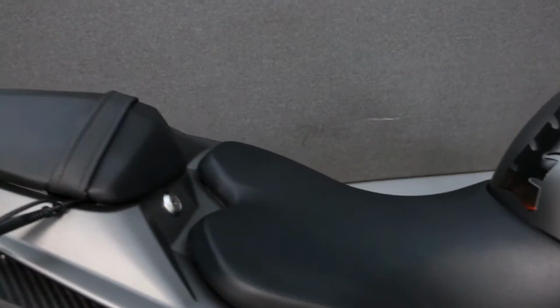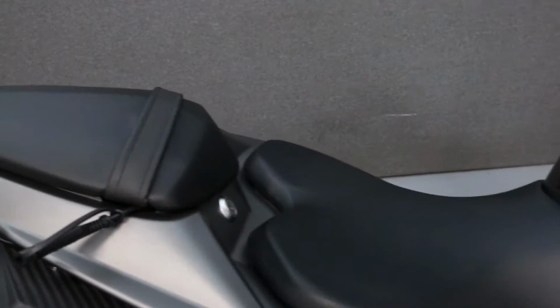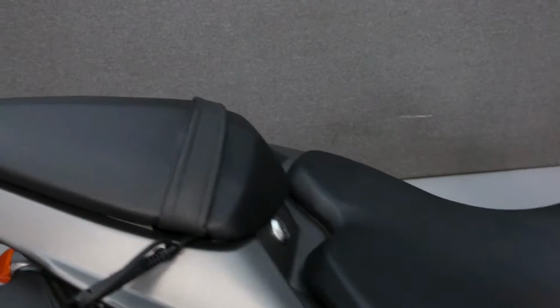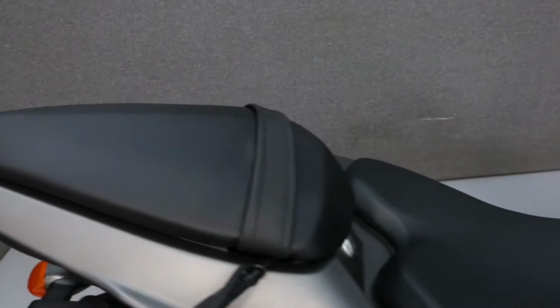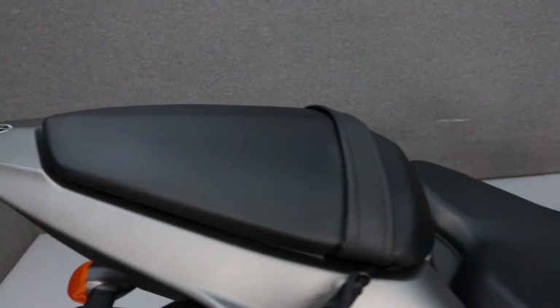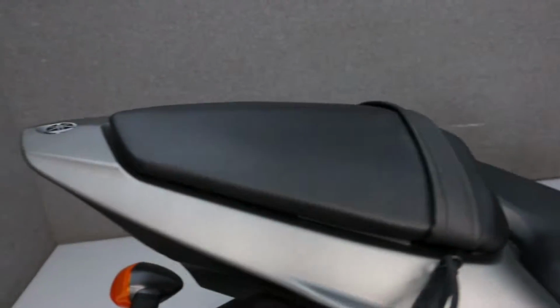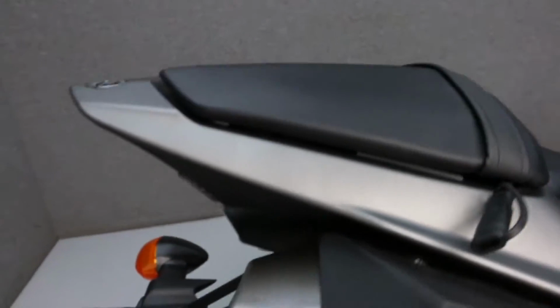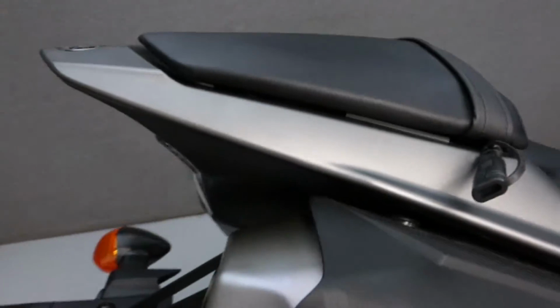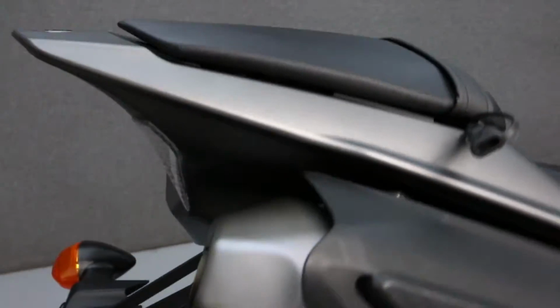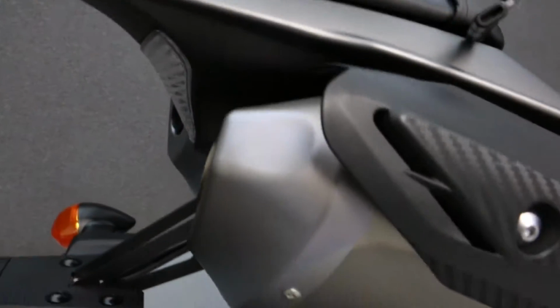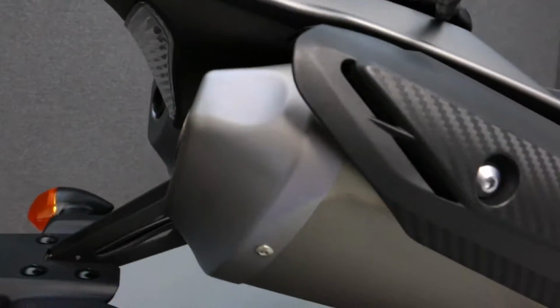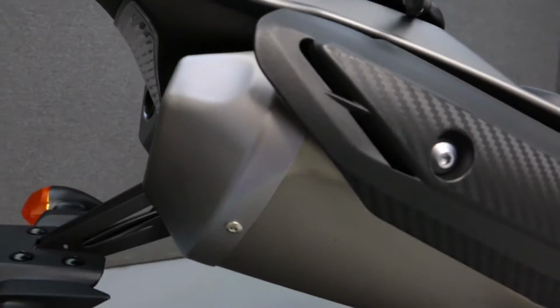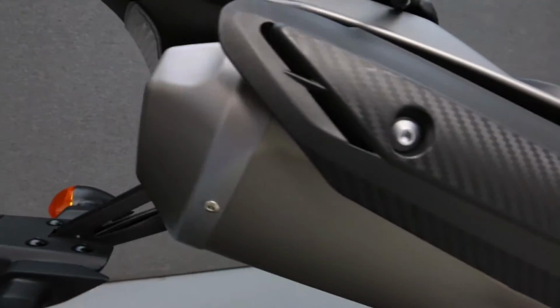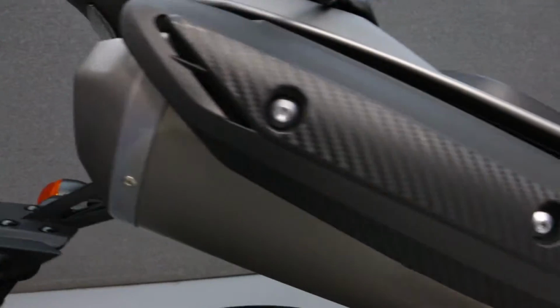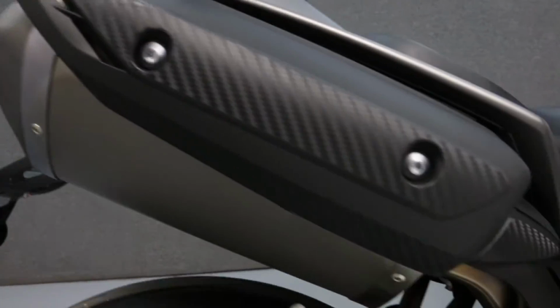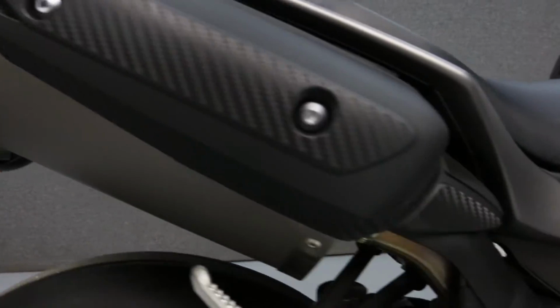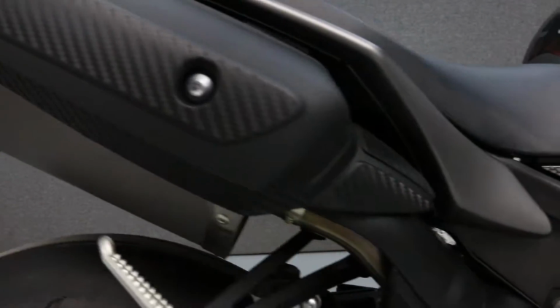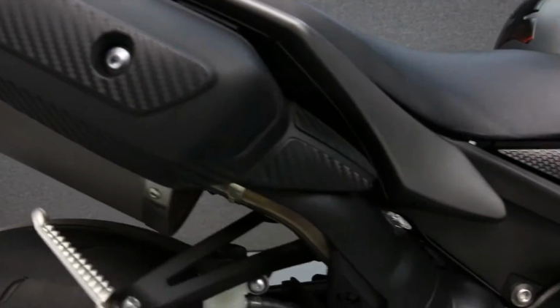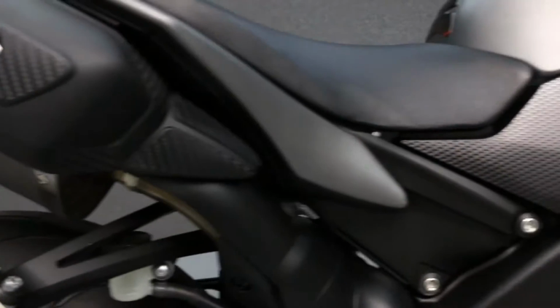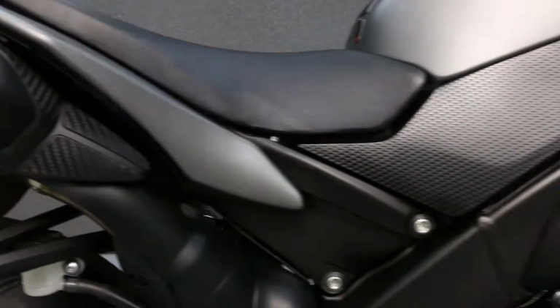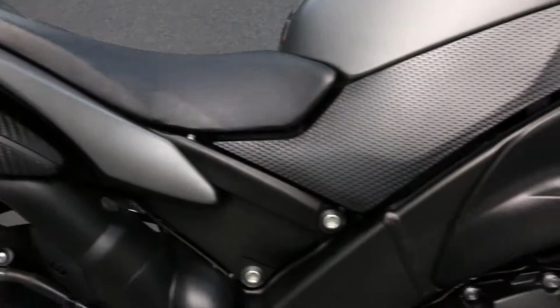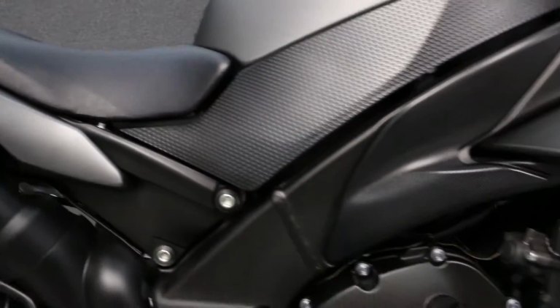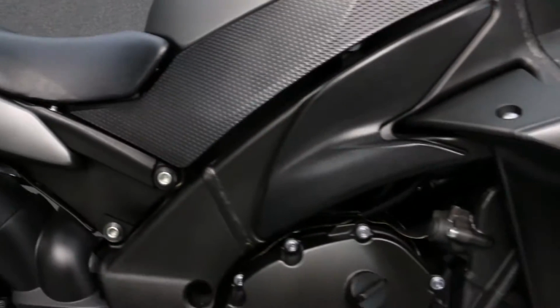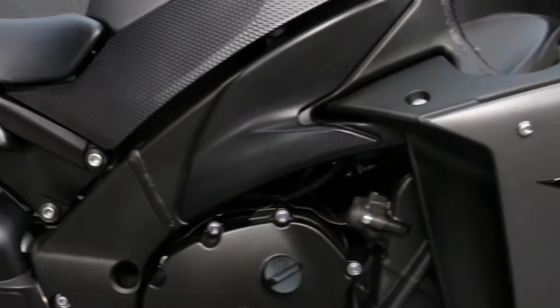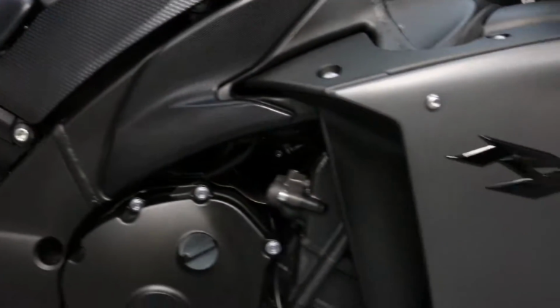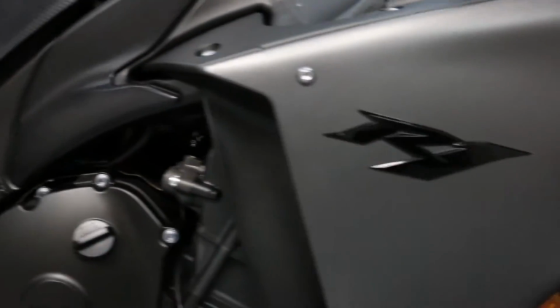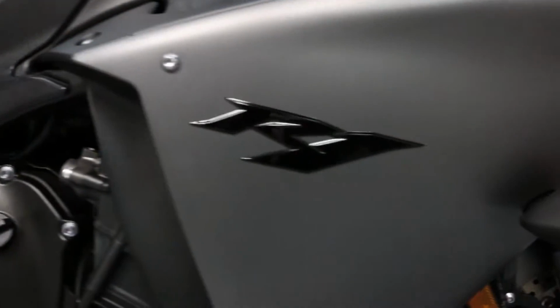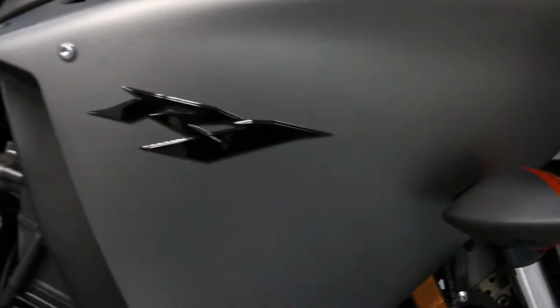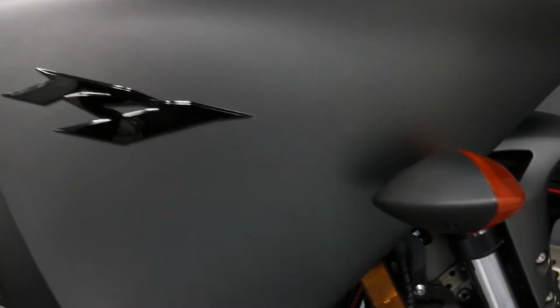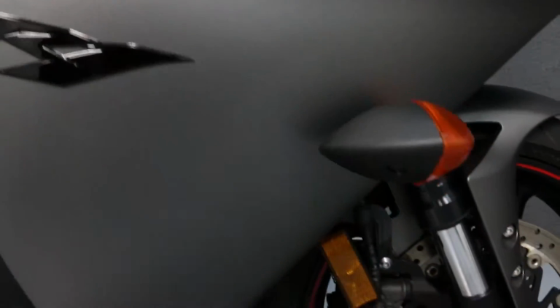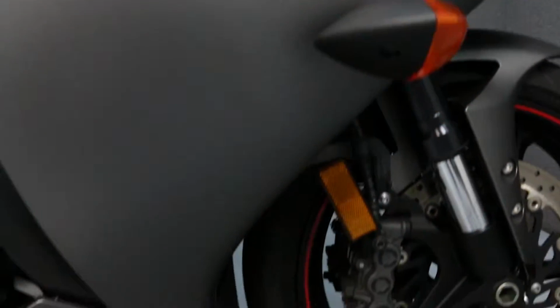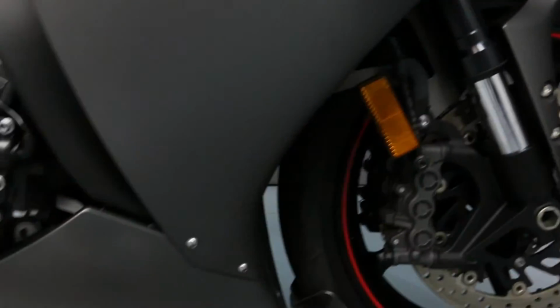This R1 is in excellent cosmetic condition and it's been left stock with the exception of a tank pad. This bike has been fully serviced and detailed and comes with a 90-day nationwide warranty.